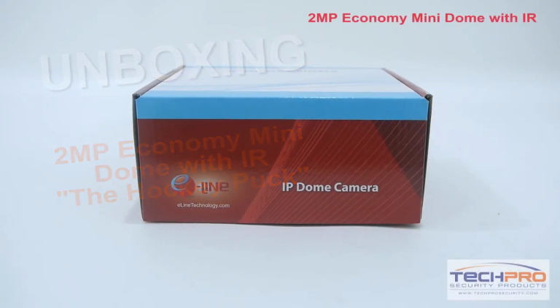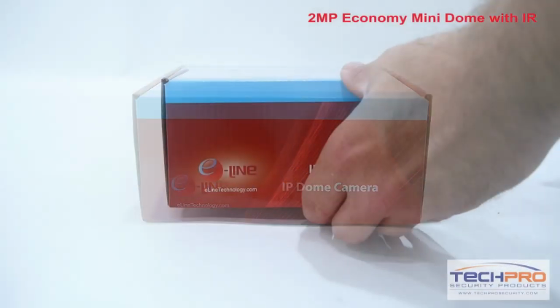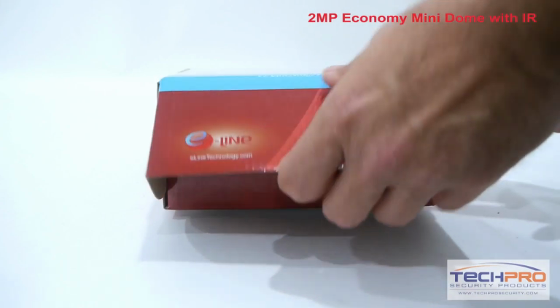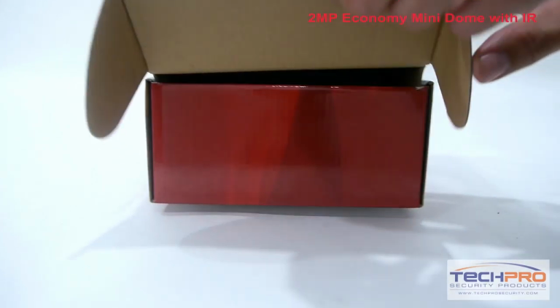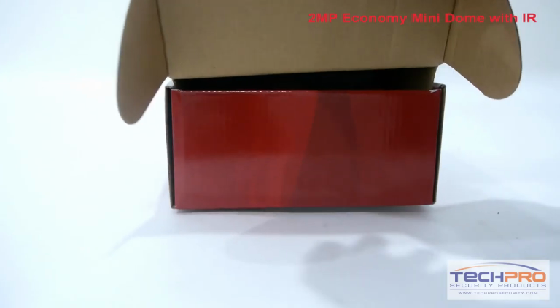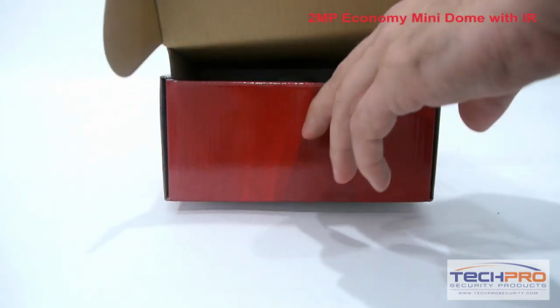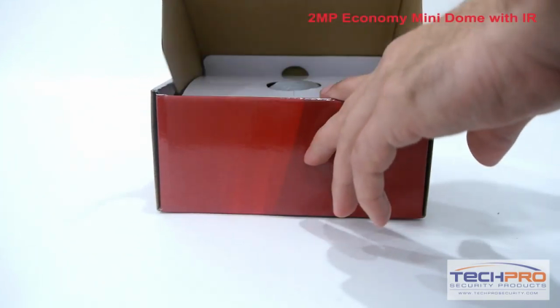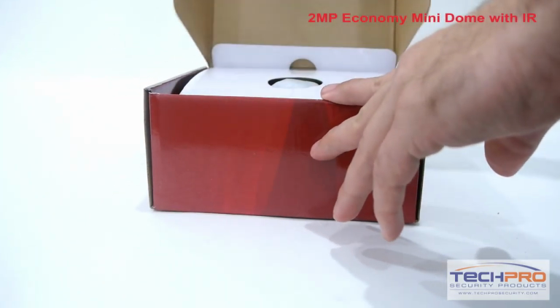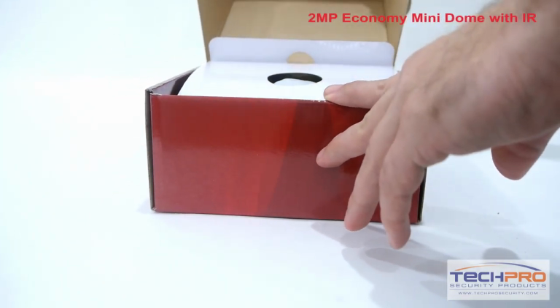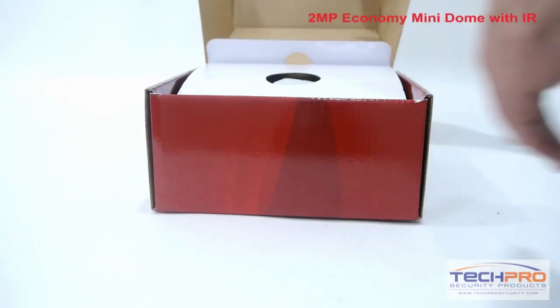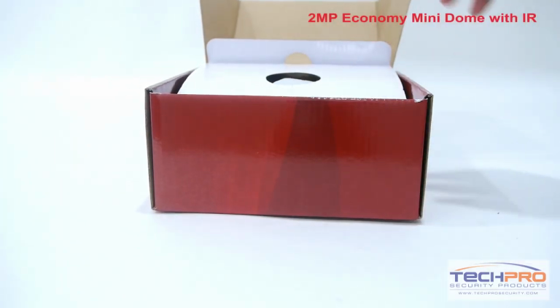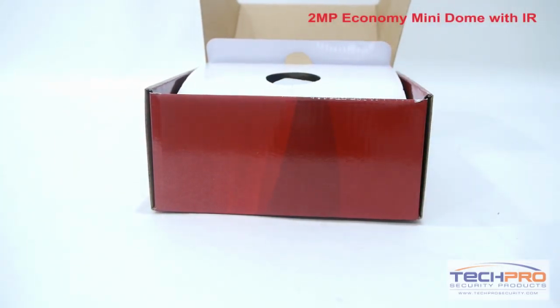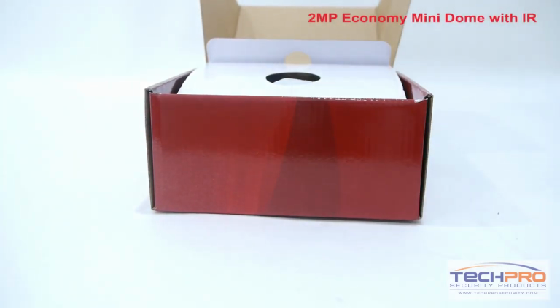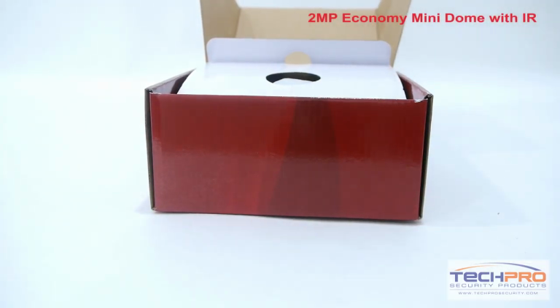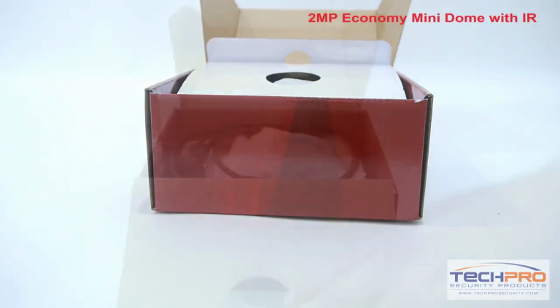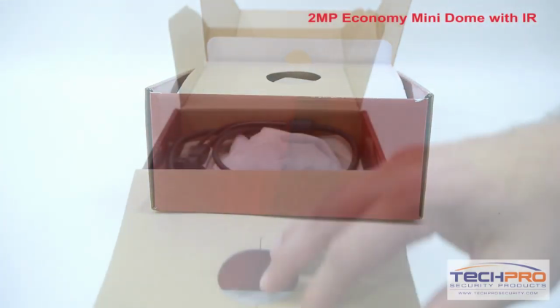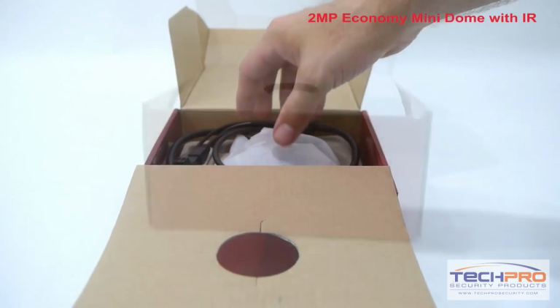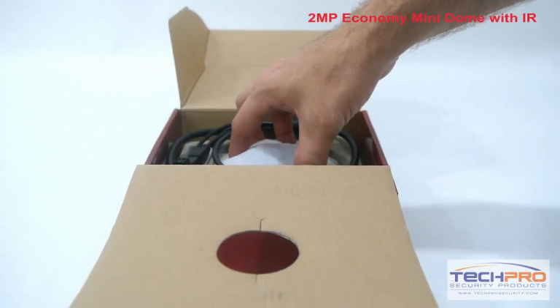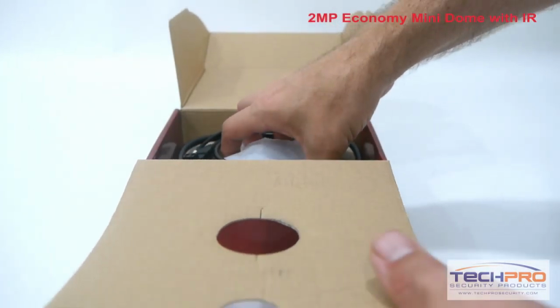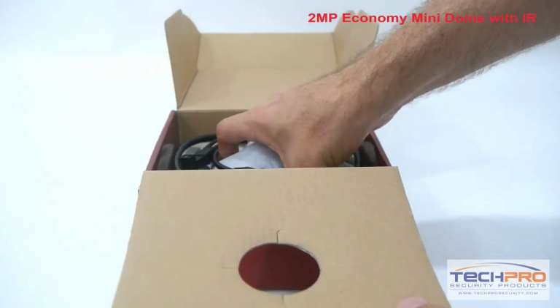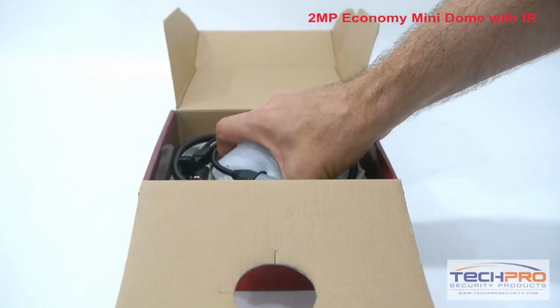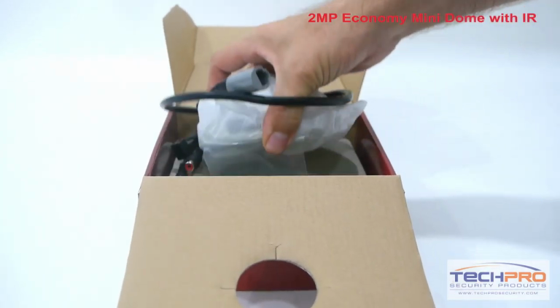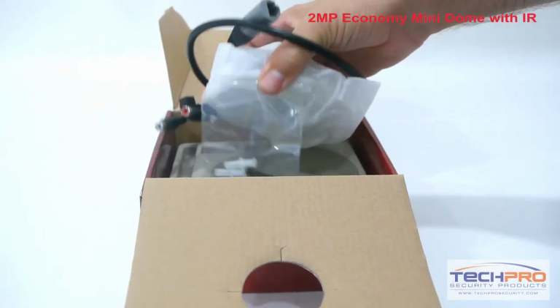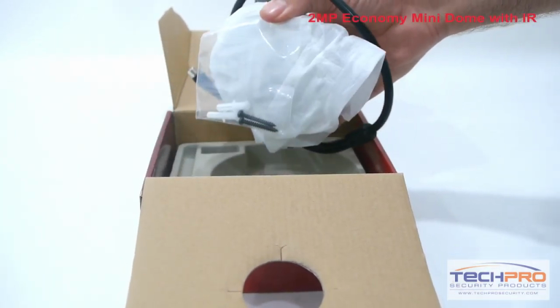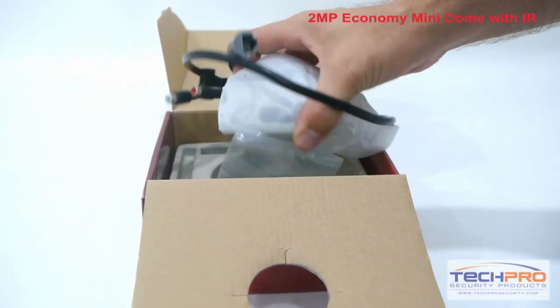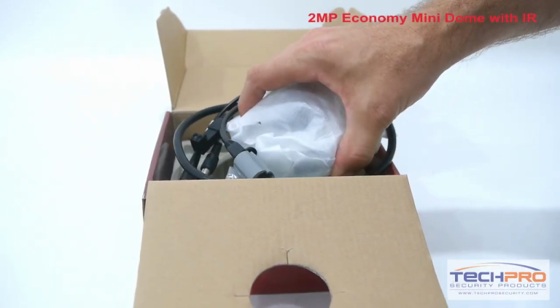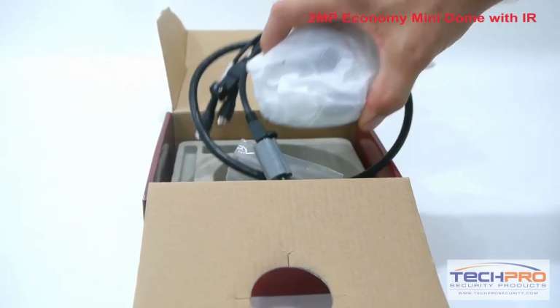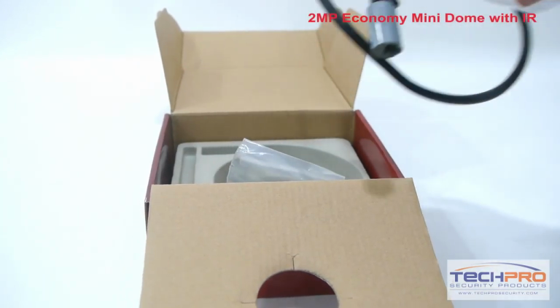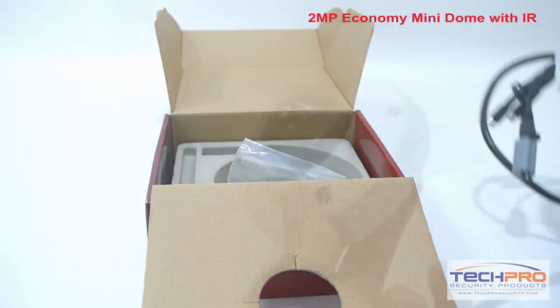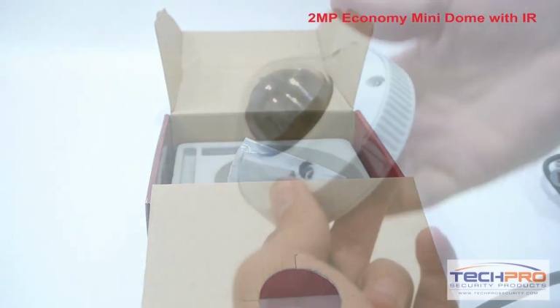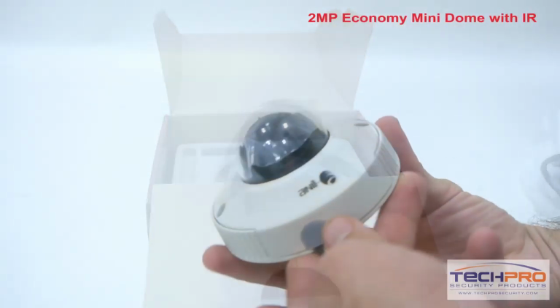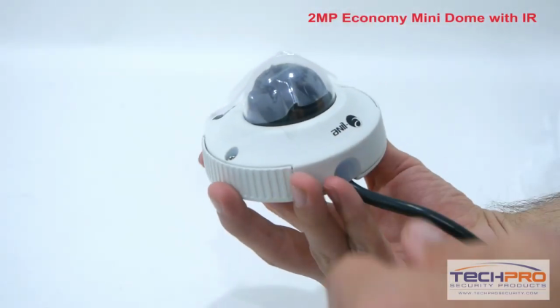This is E-Line Technology's 2MP Infrared Economy Mini Dome Security Camera, also known as the Hockey Puck. This versatile 3-axis, weatherproof IP network camera has a 3.6mm fixed lens.